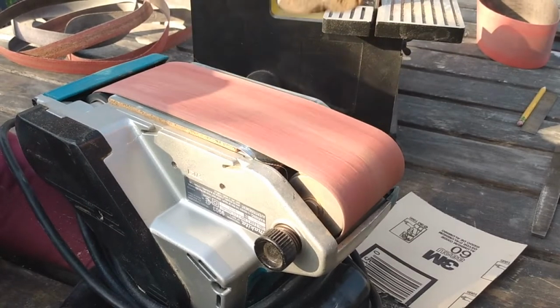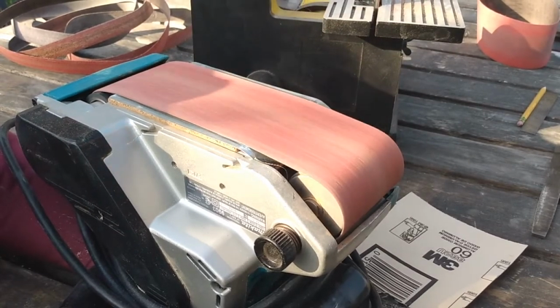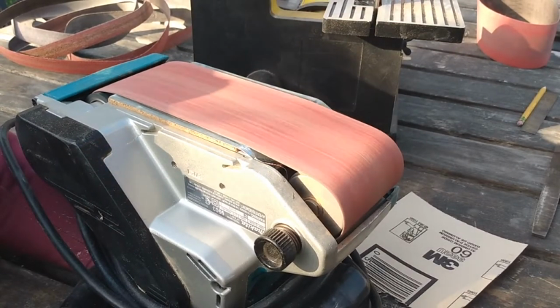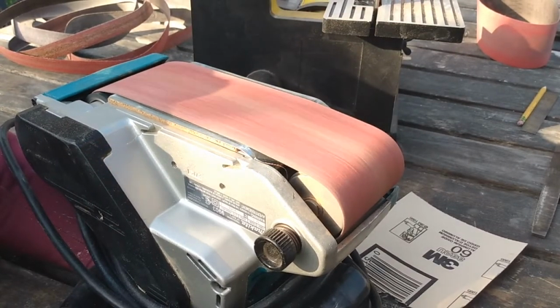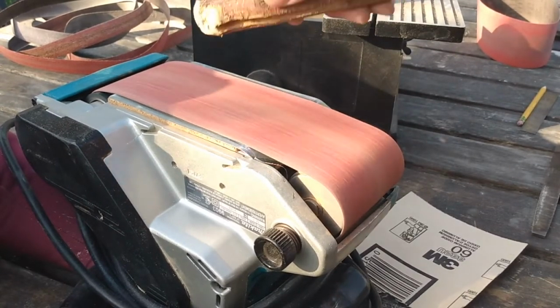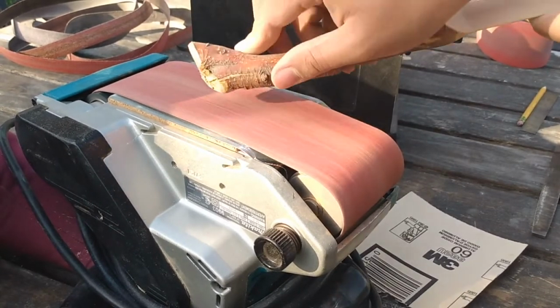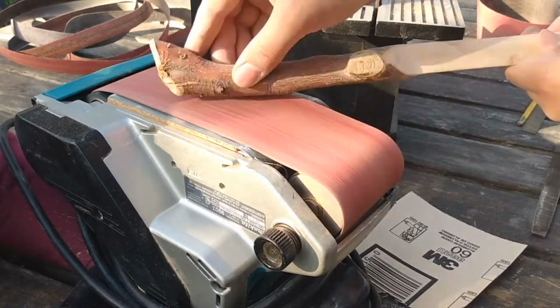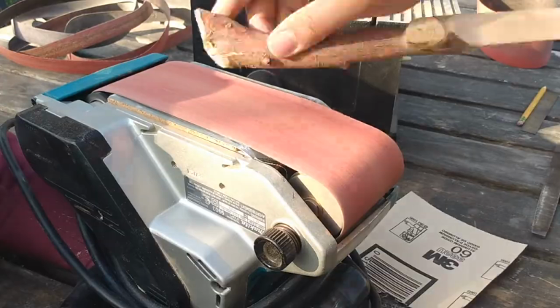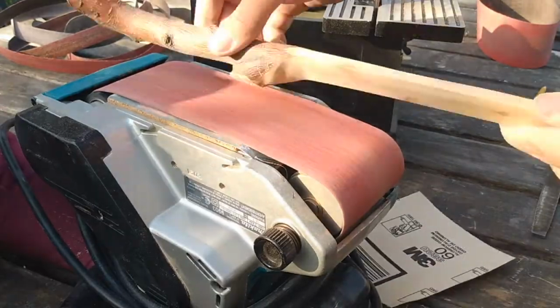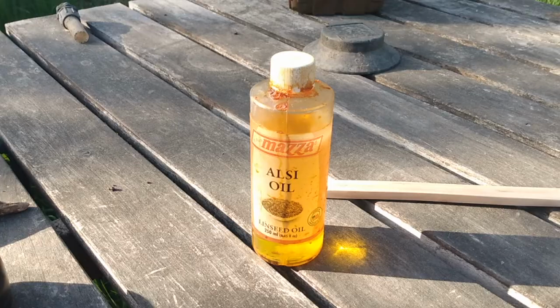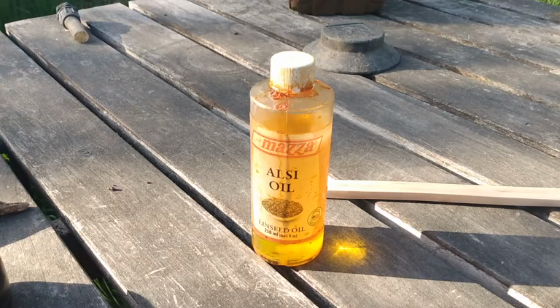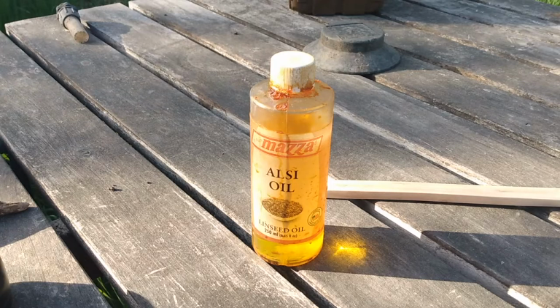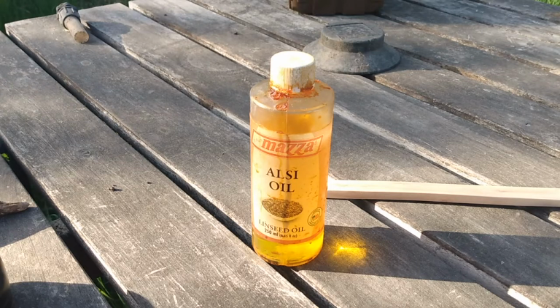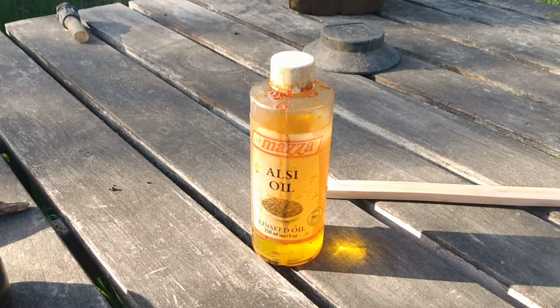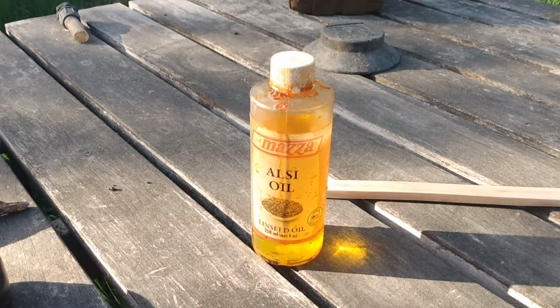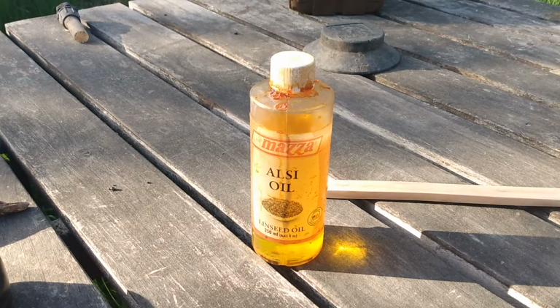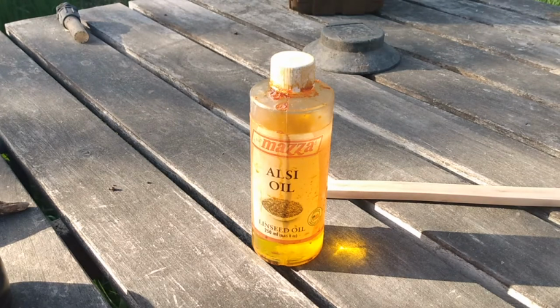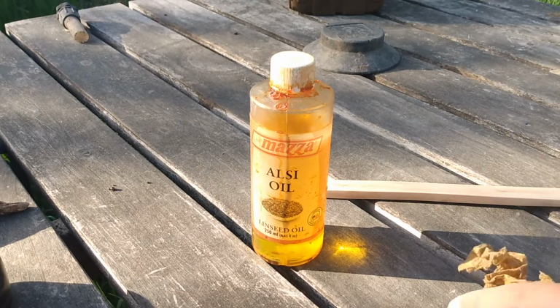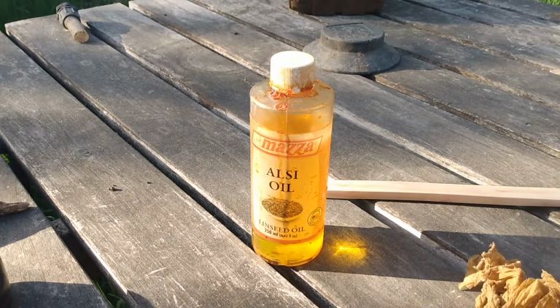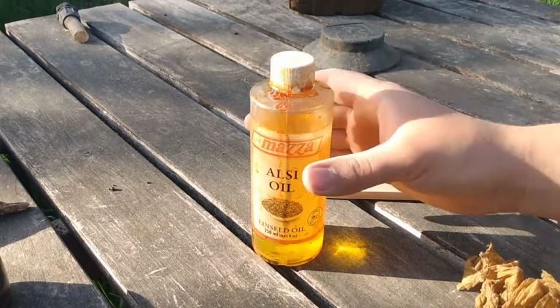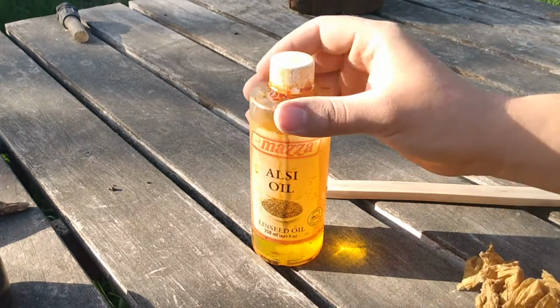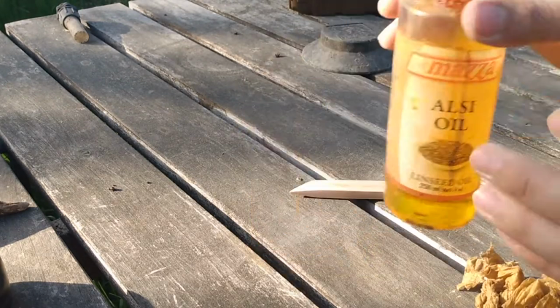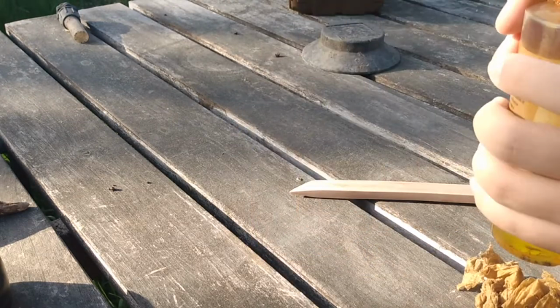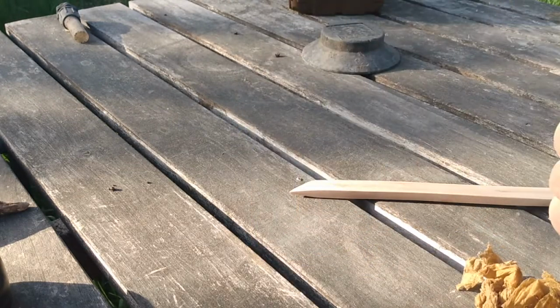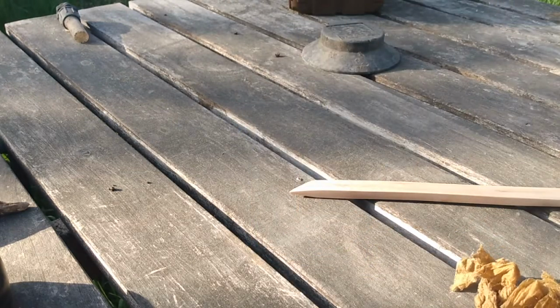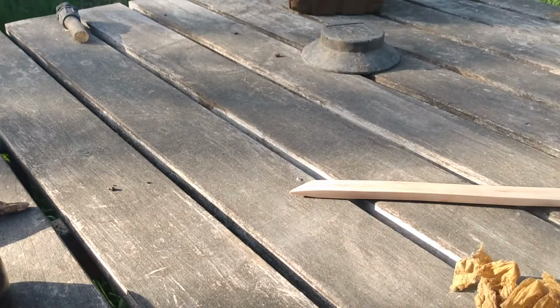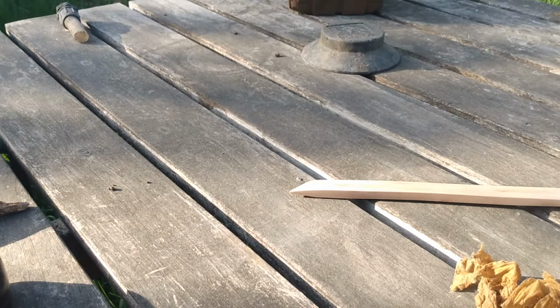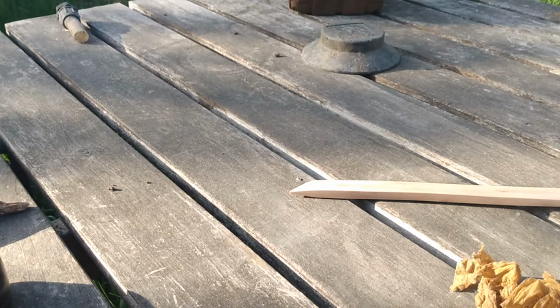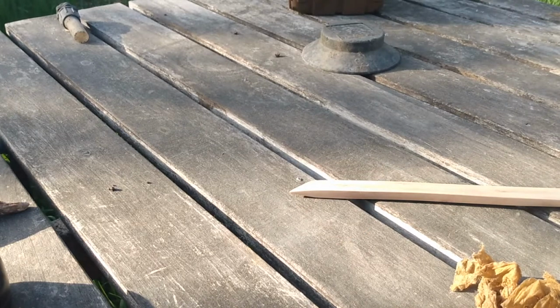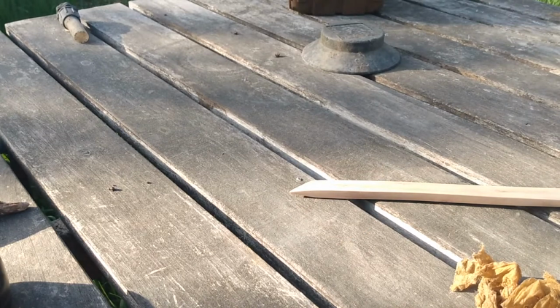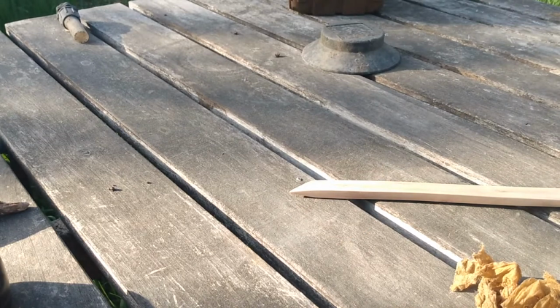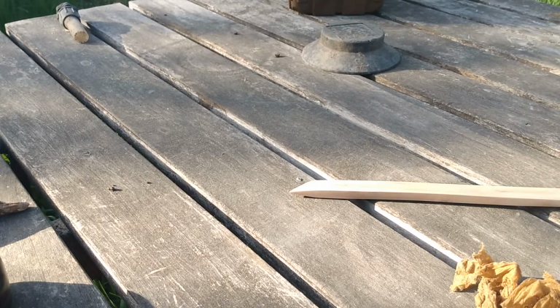On to finishing! I used linseed oil — one coat of it — and then I take a new paper towel and polish off the excess oil.